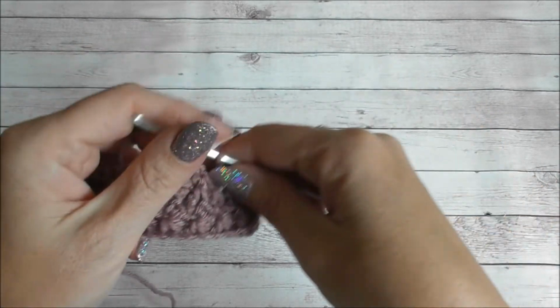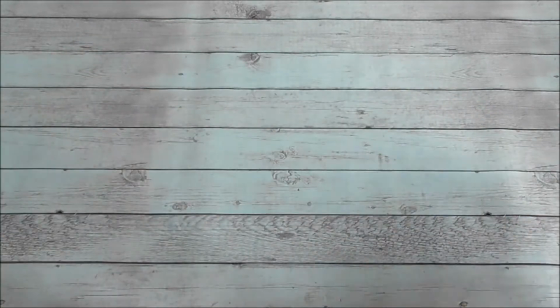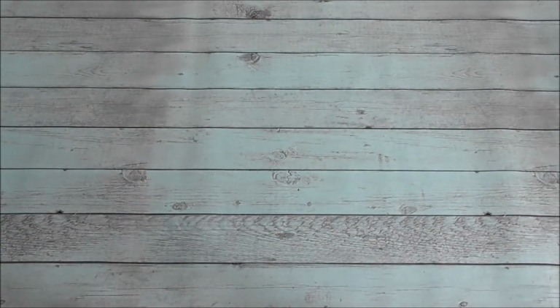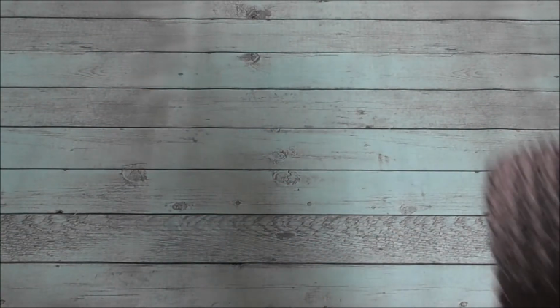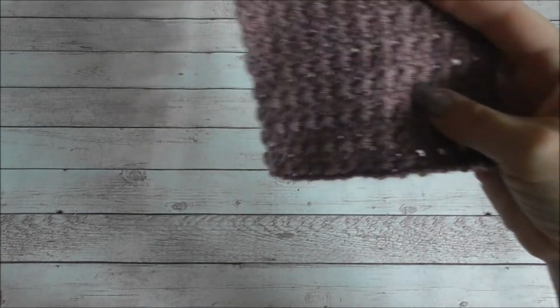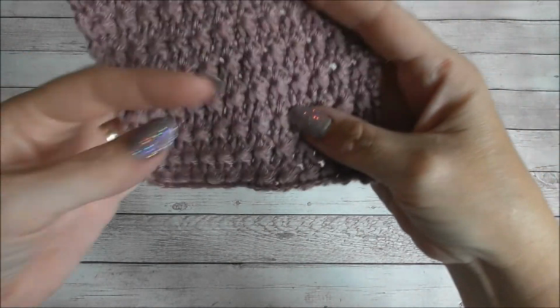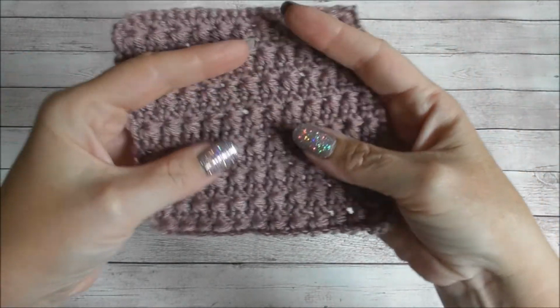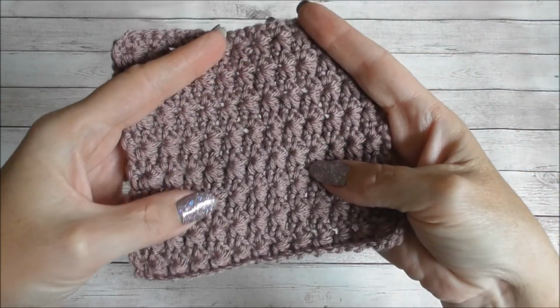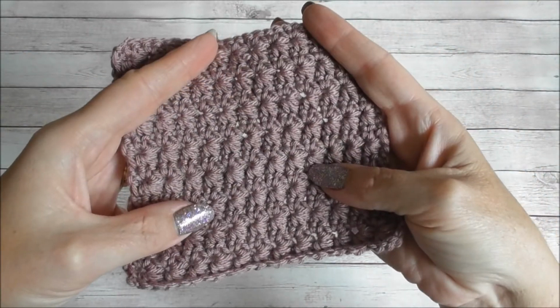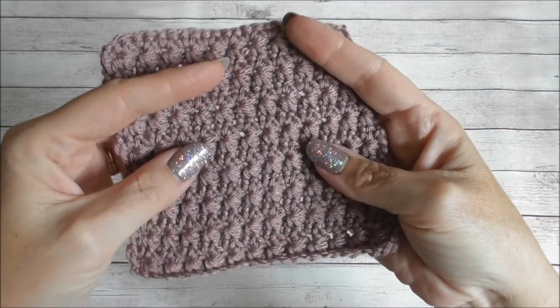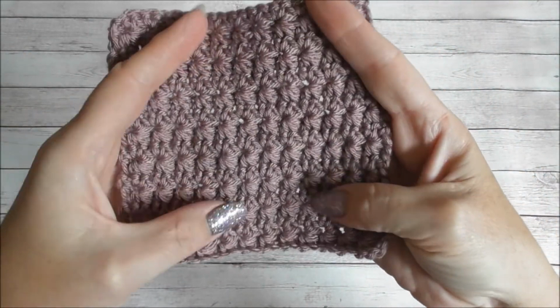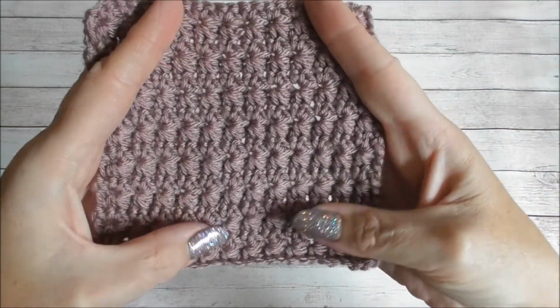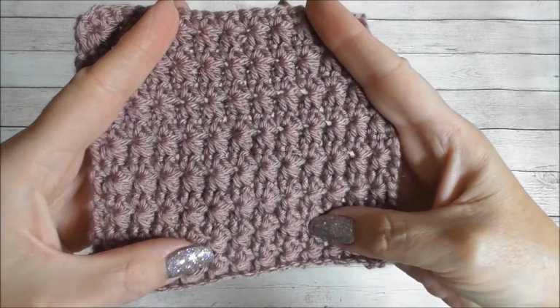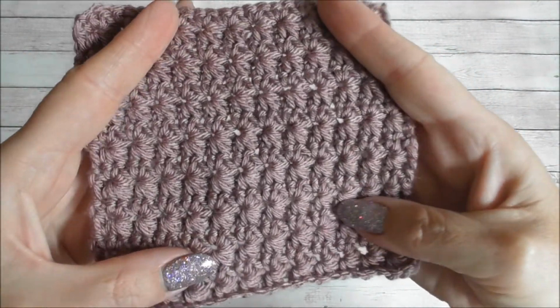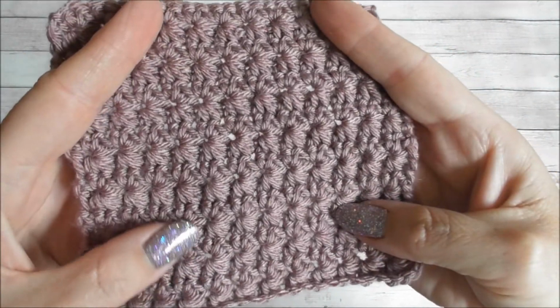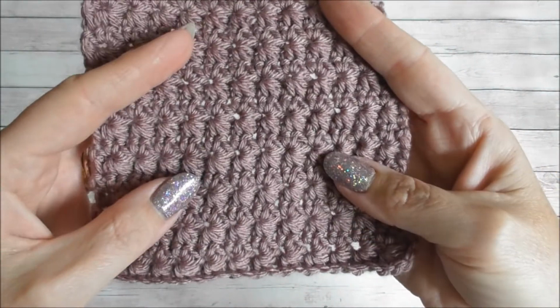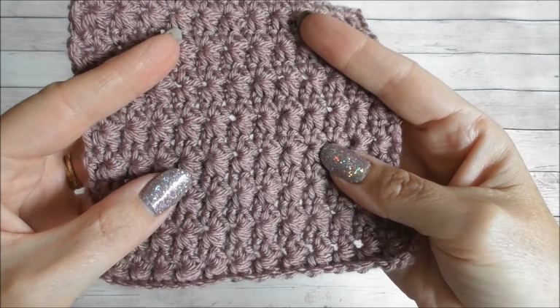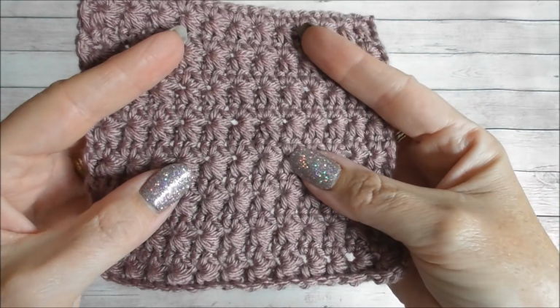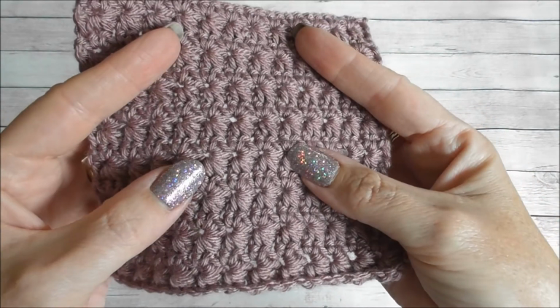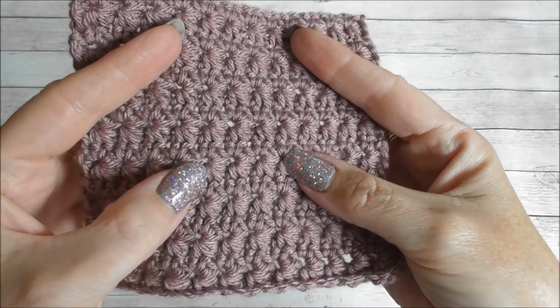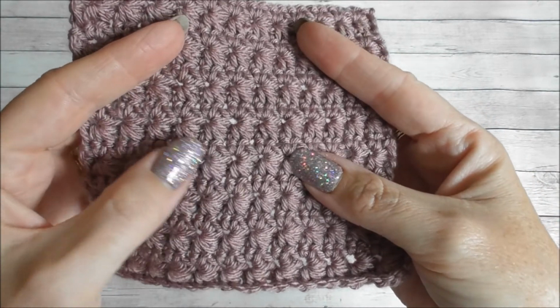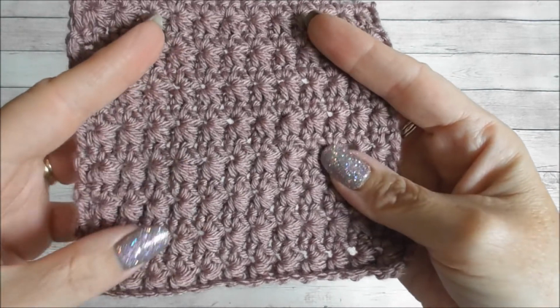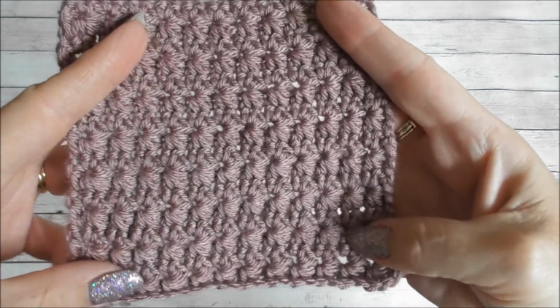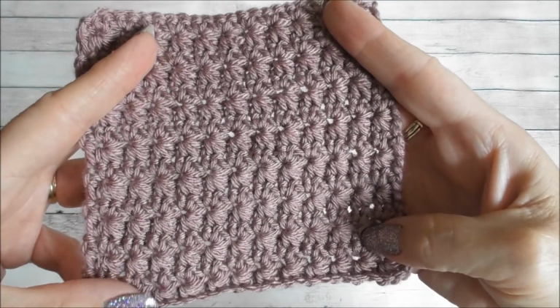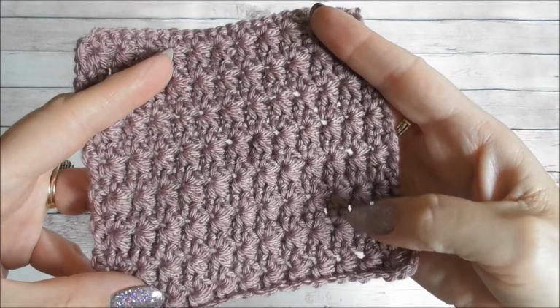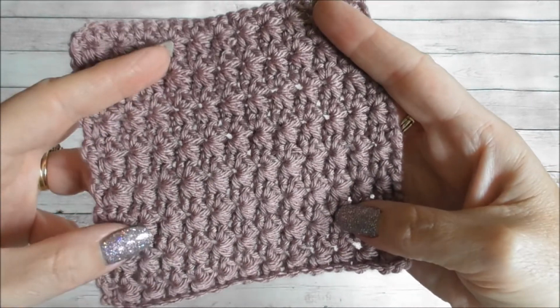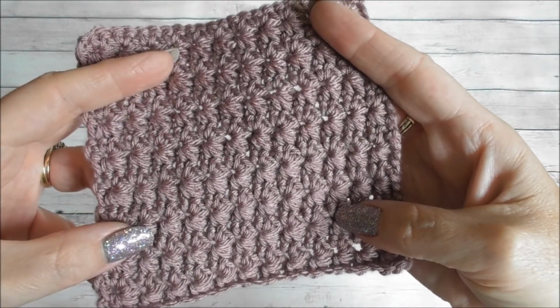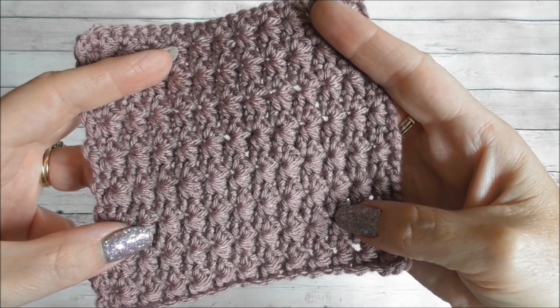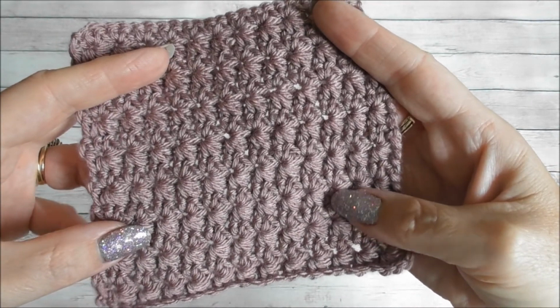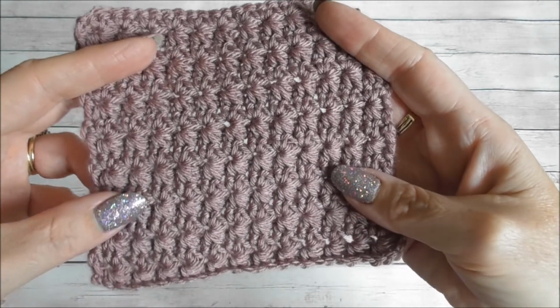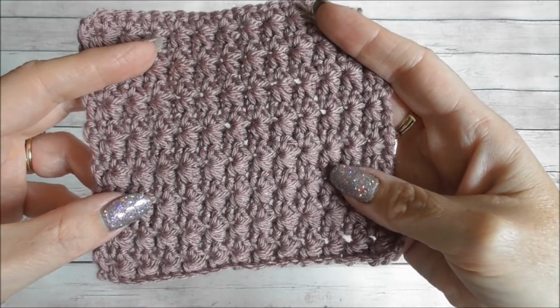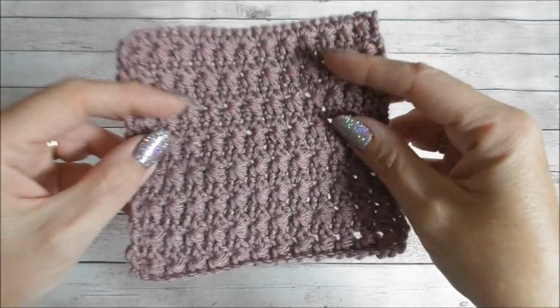I'll just show you my larger swatch so you can see a few more rows worked. It's a really pretty dainty little stitch that works for loads of projects. There you go — that's the star stitch.